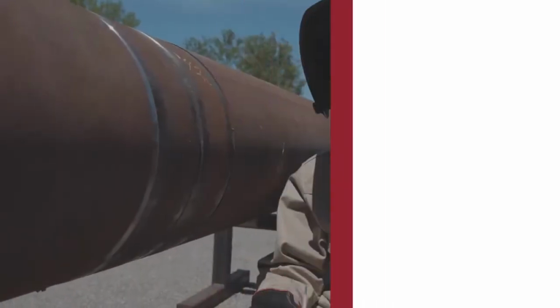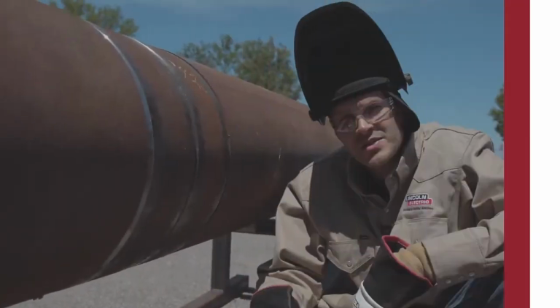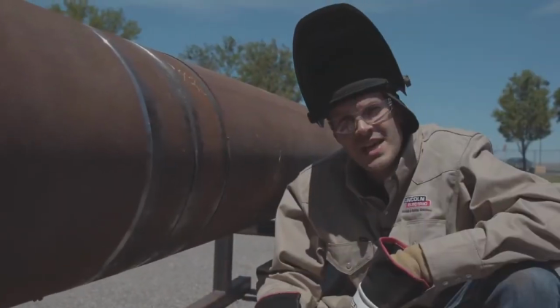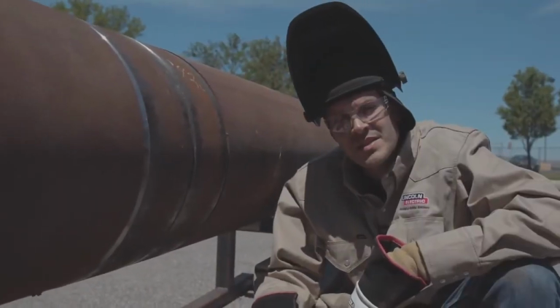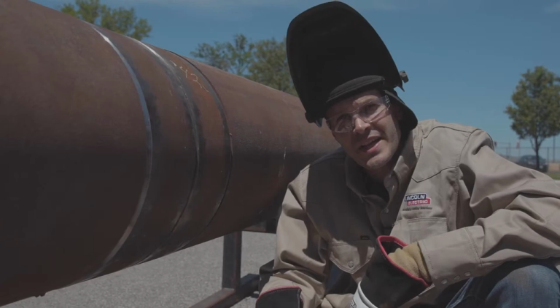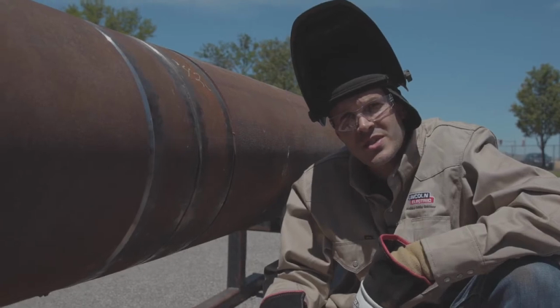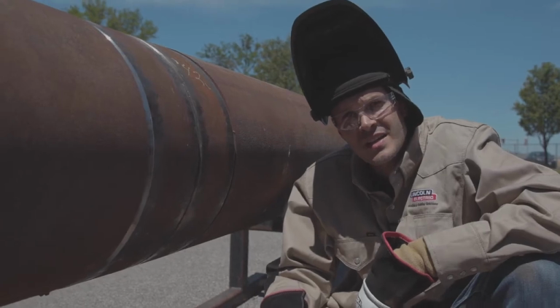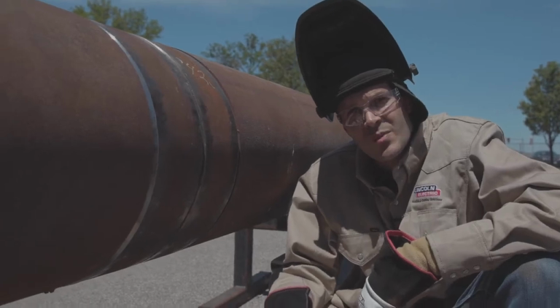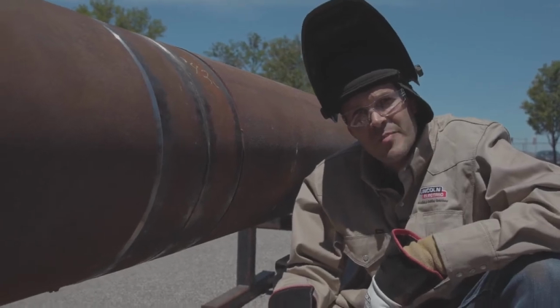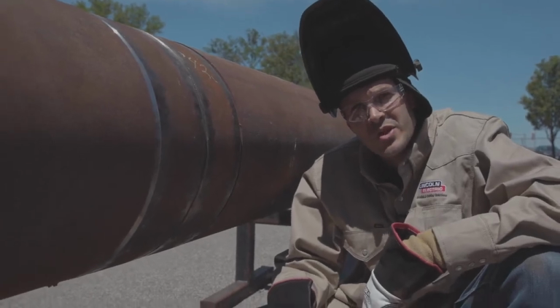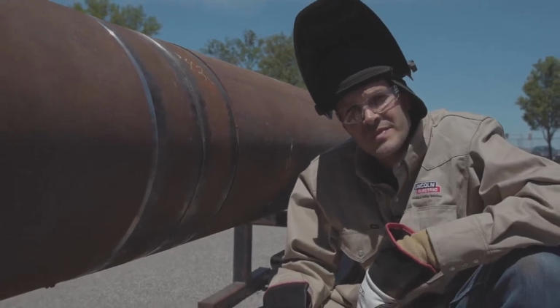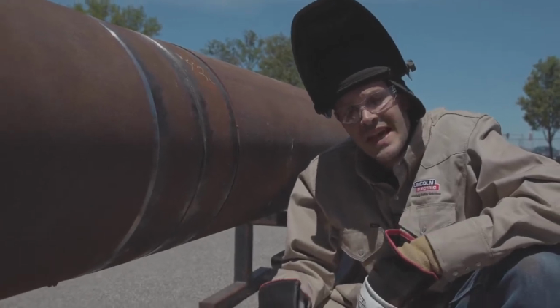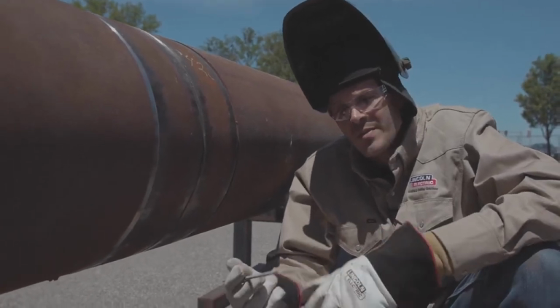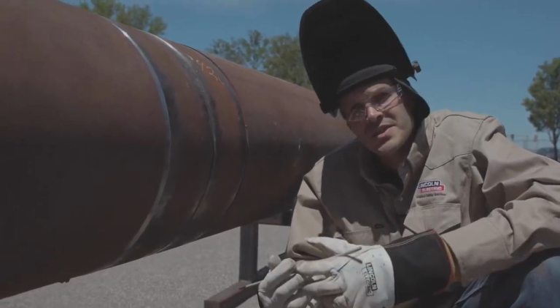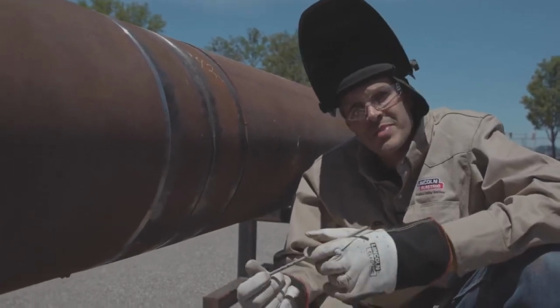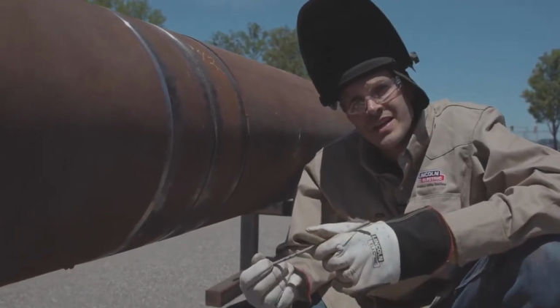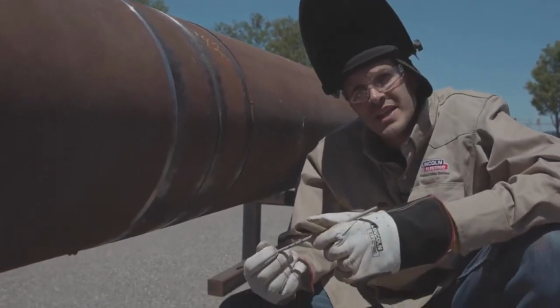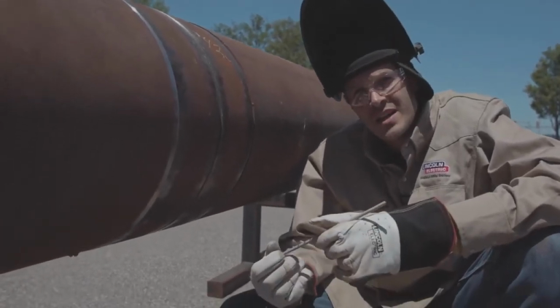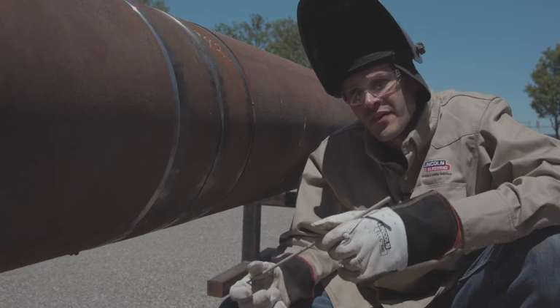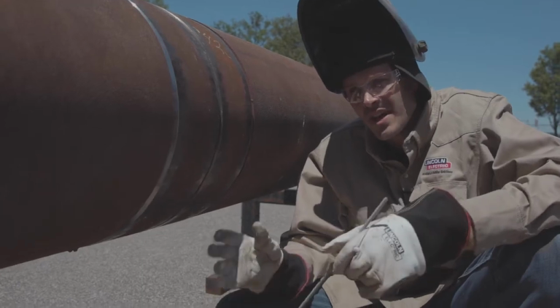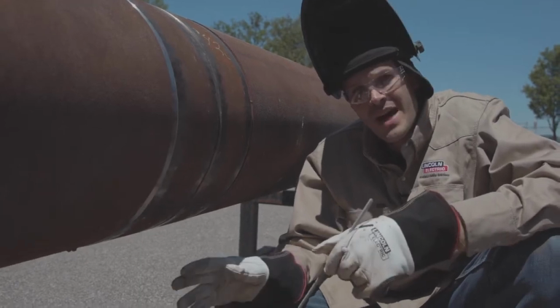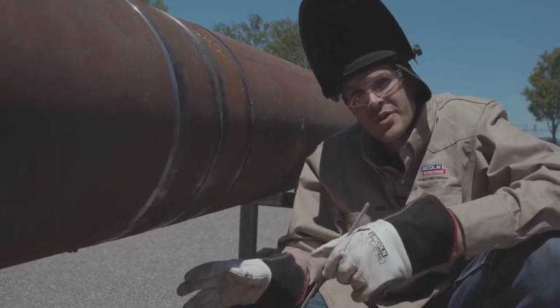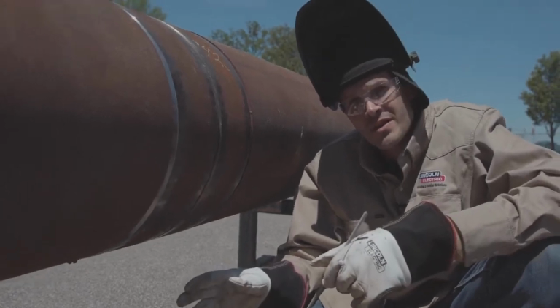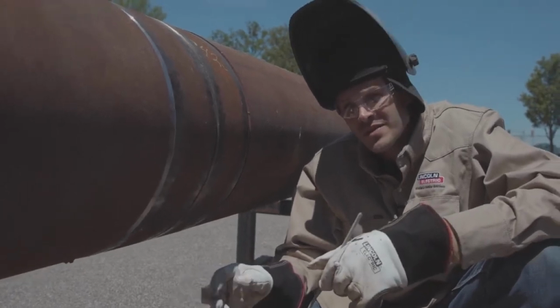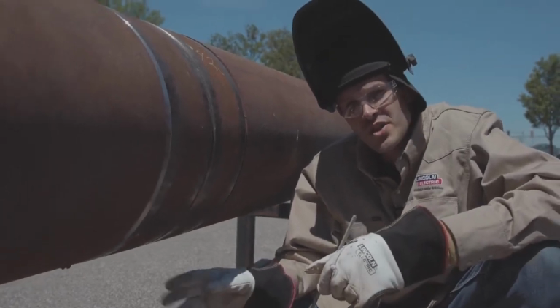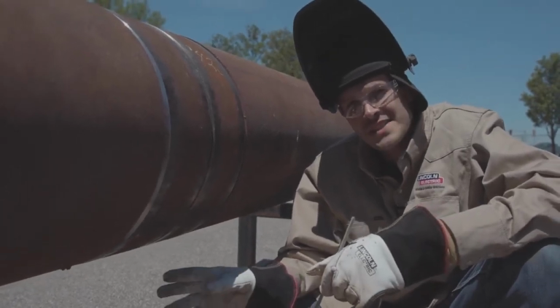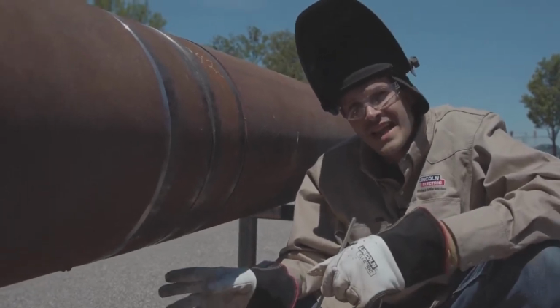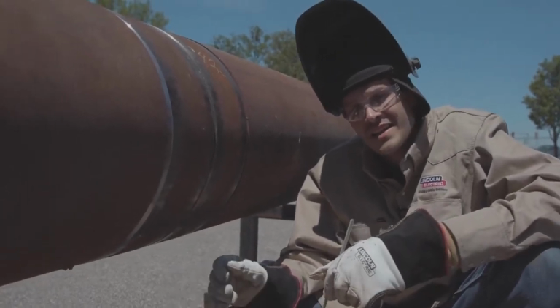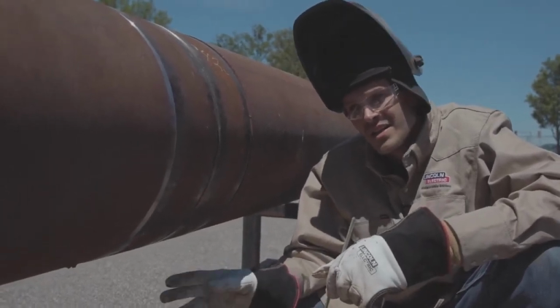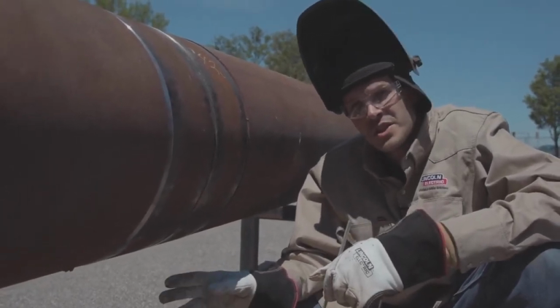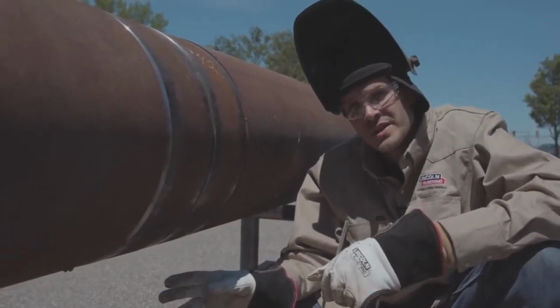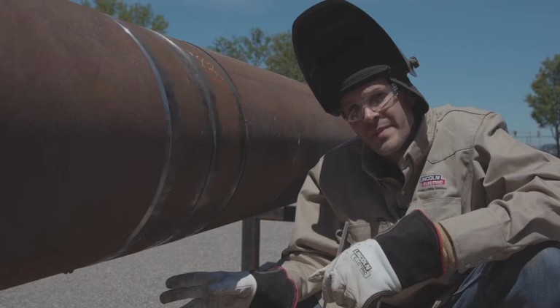Hey guys, Travis Edmonds. I'm with Lincoln Electric working out of the pipe group. Today we're going to be welding some Pipeliner LHD focusing on the bottom quarter, finishing off at 6 o'clock — what to do underneath the pipe.